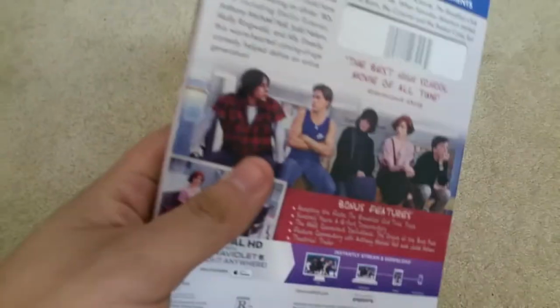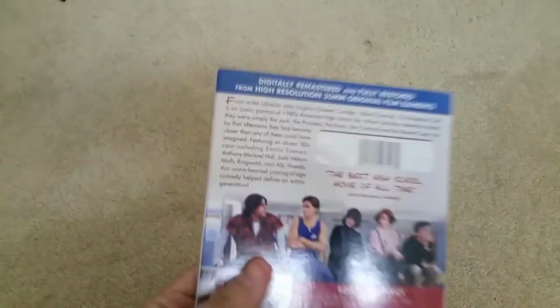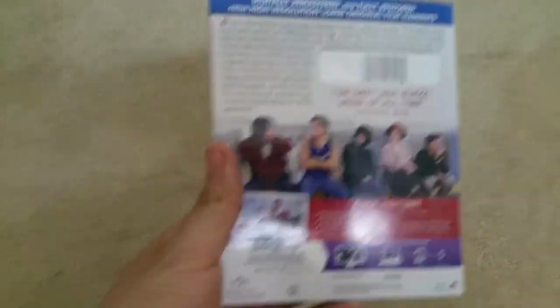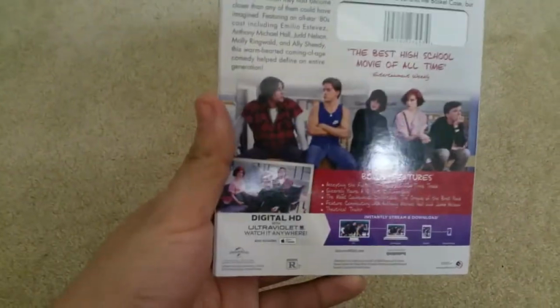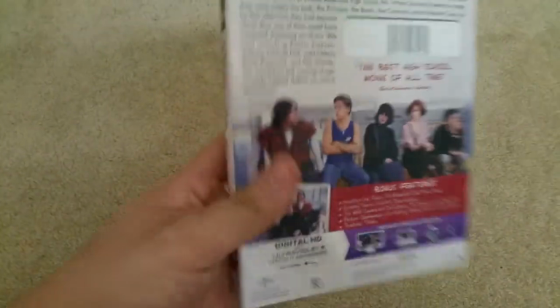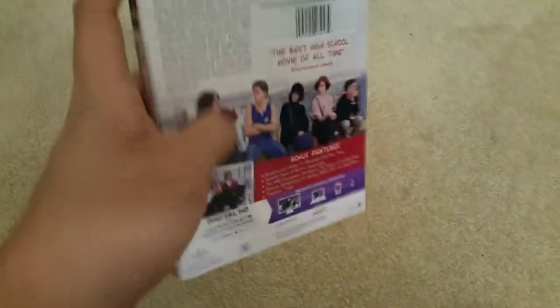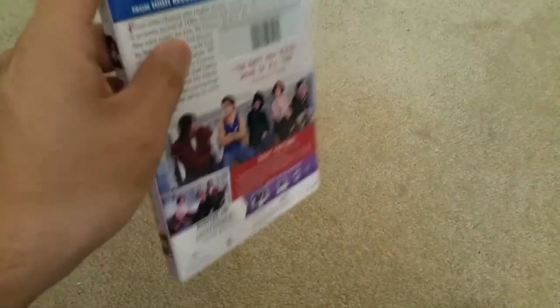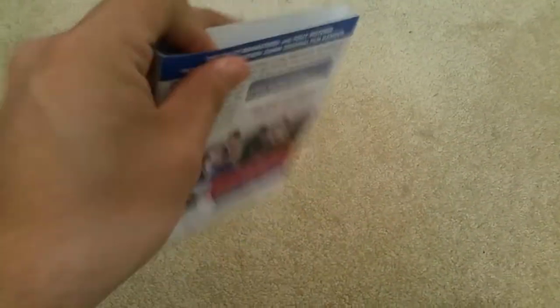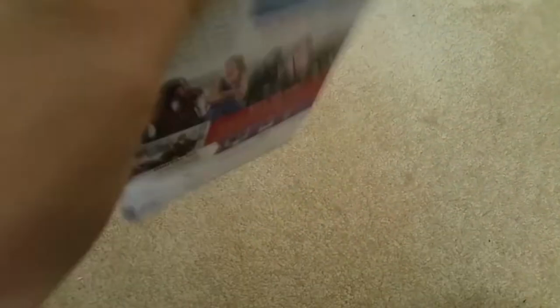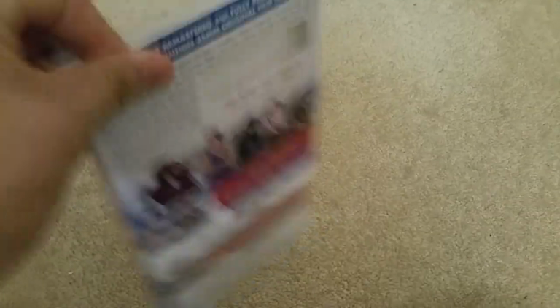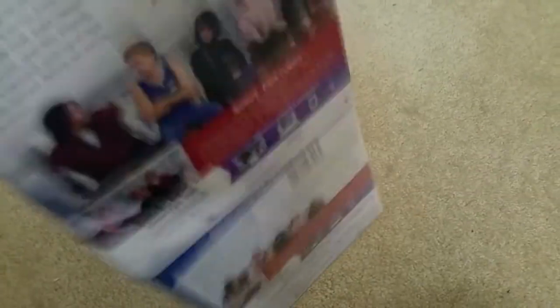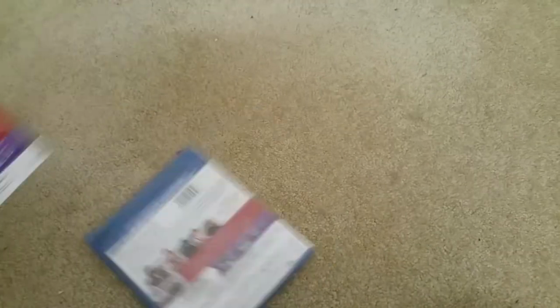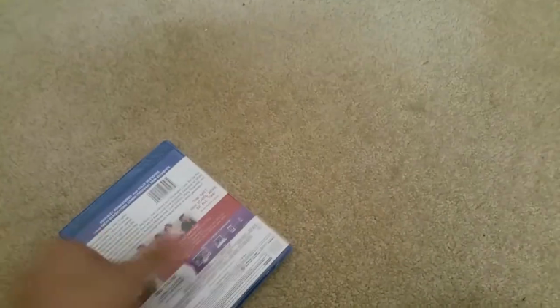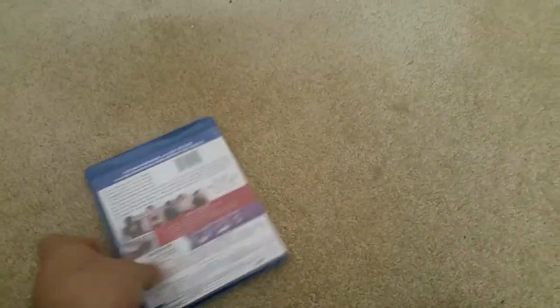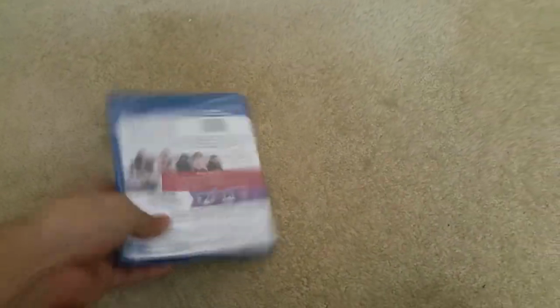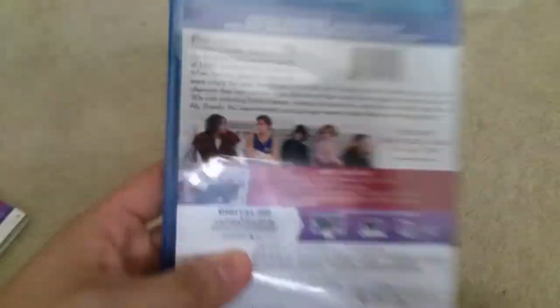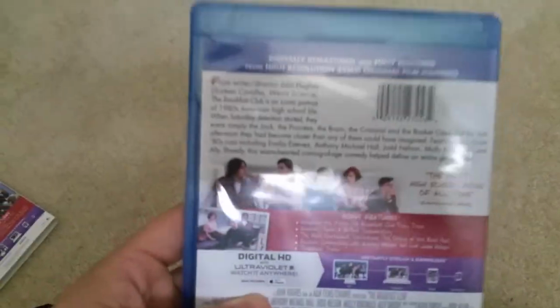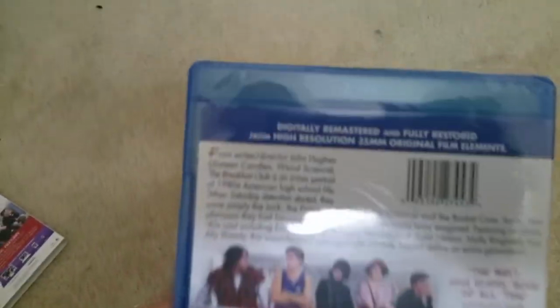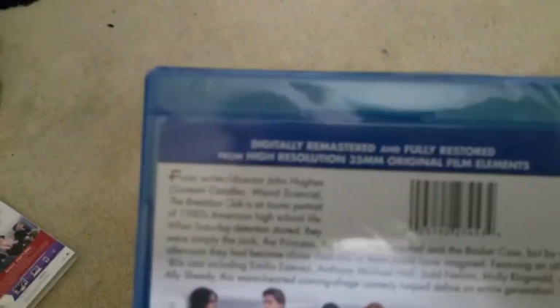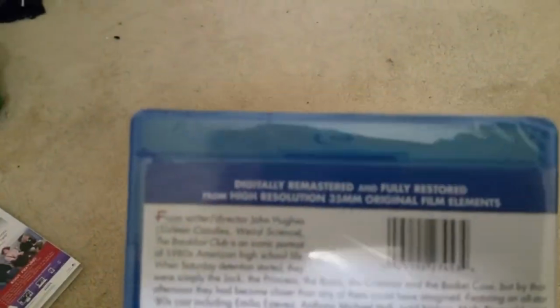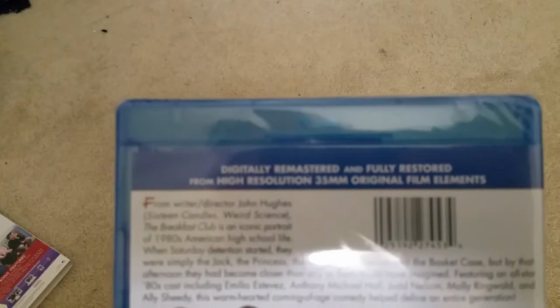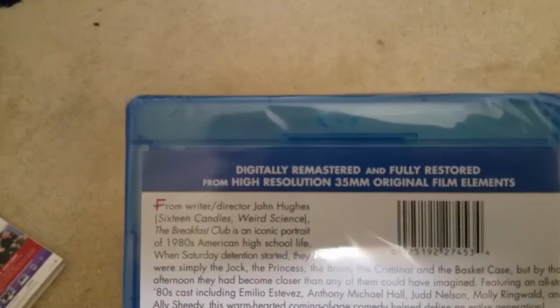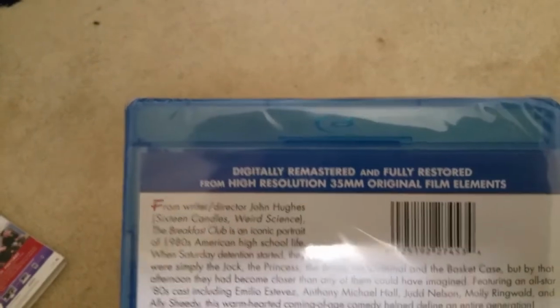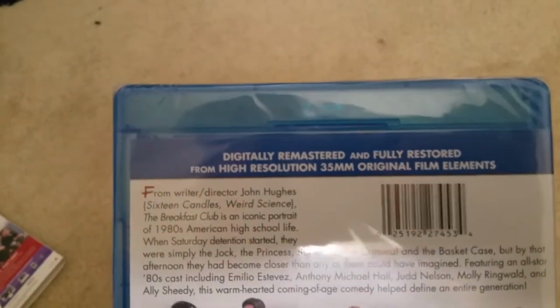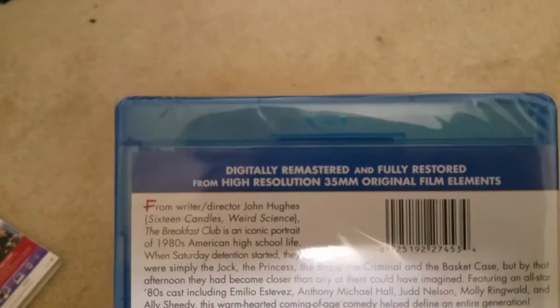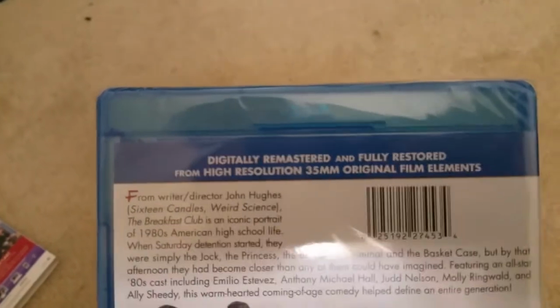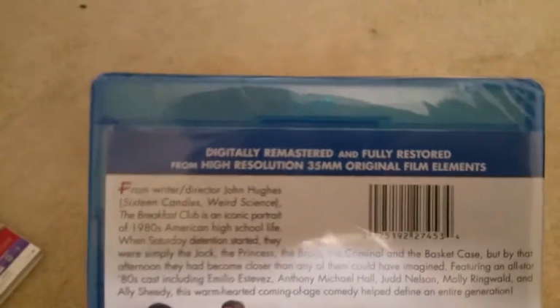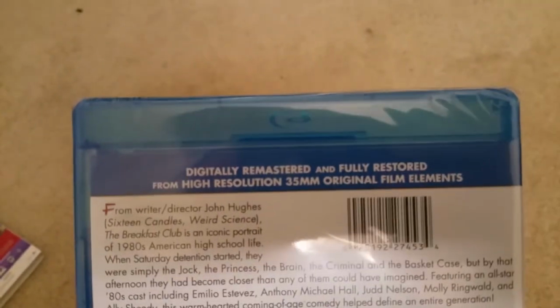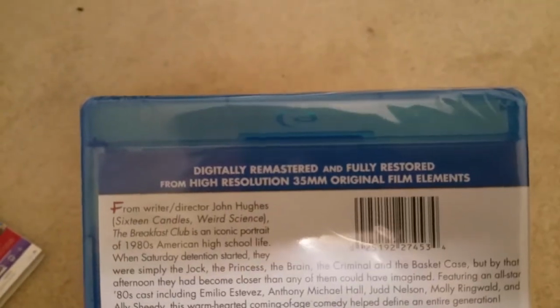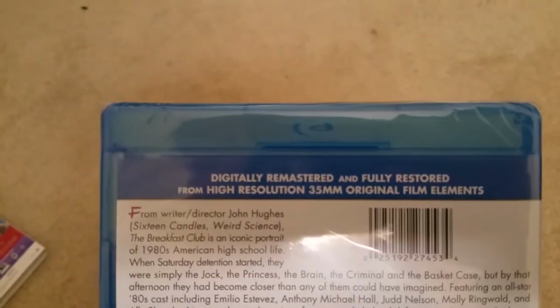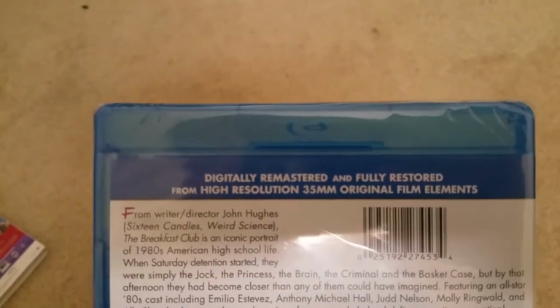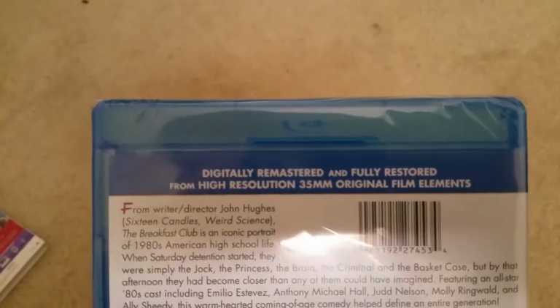That was the front, this is the back. I'm going to remove the slipcover. Digitally remastered and fully restored from high resolution 35mm original film elements.